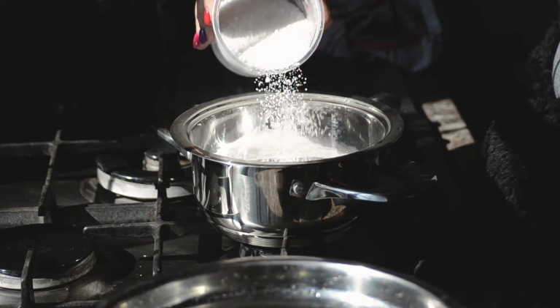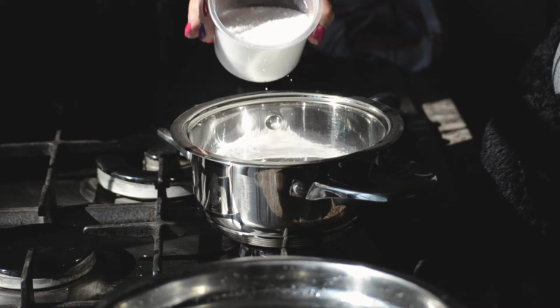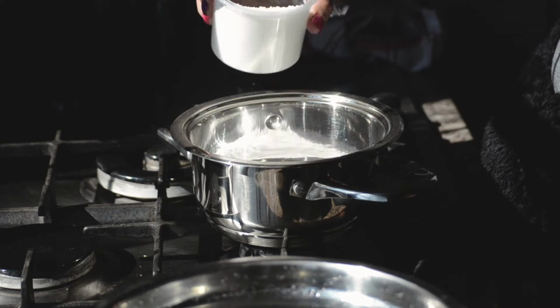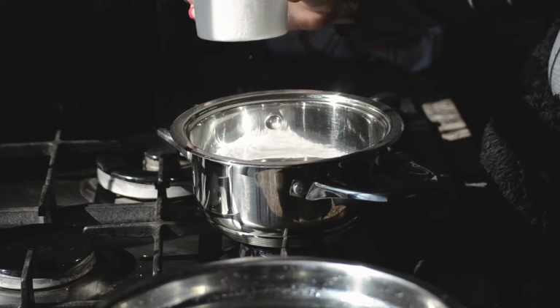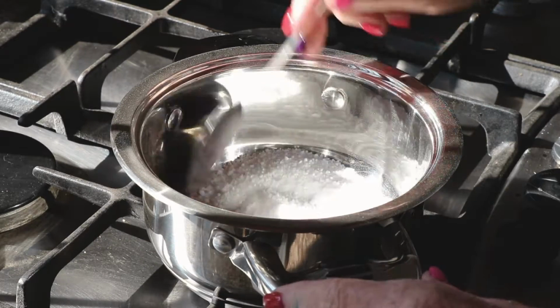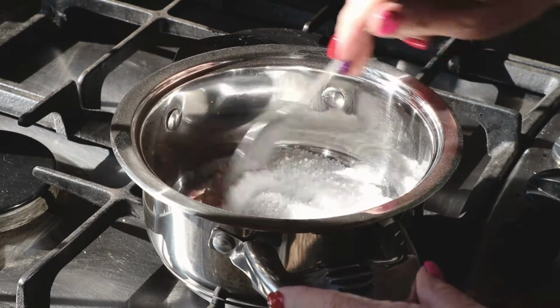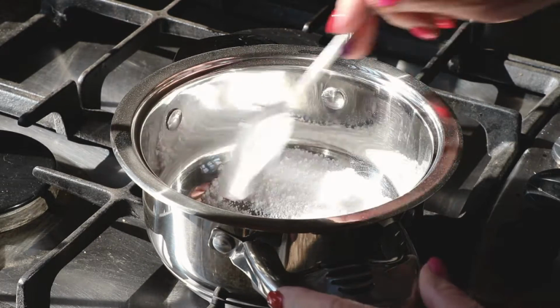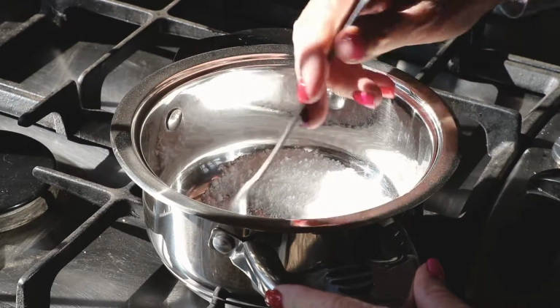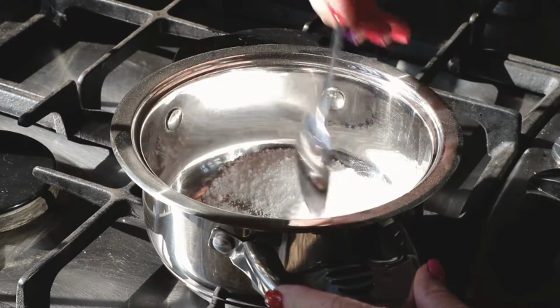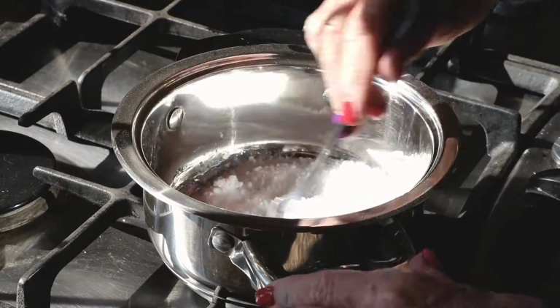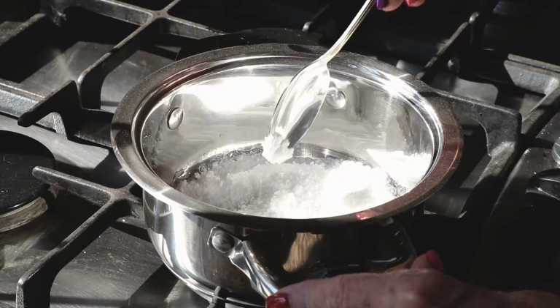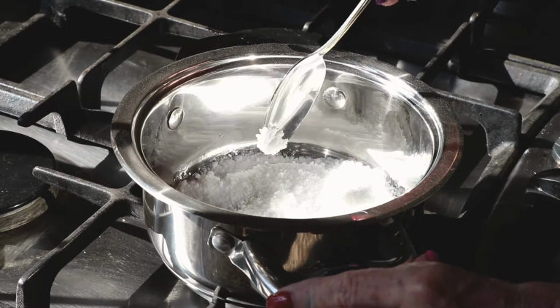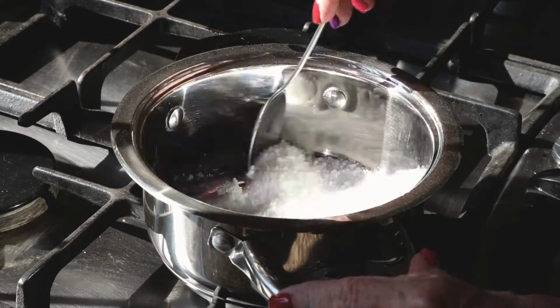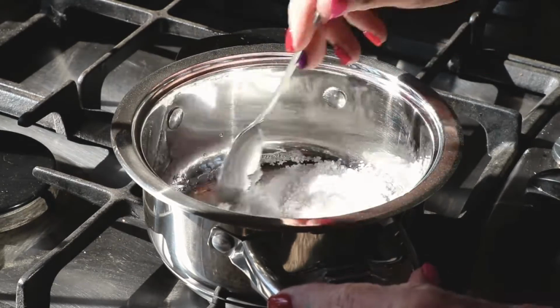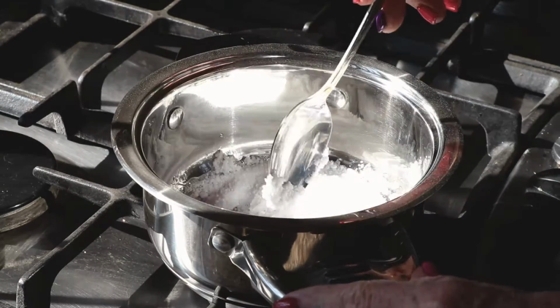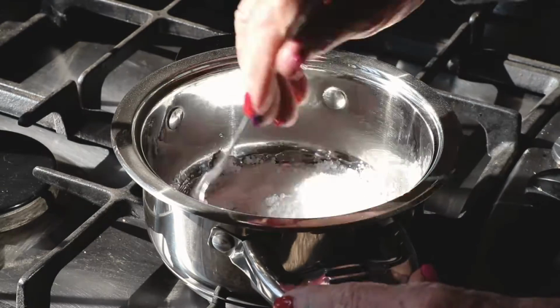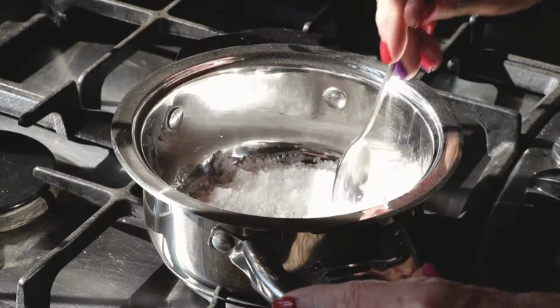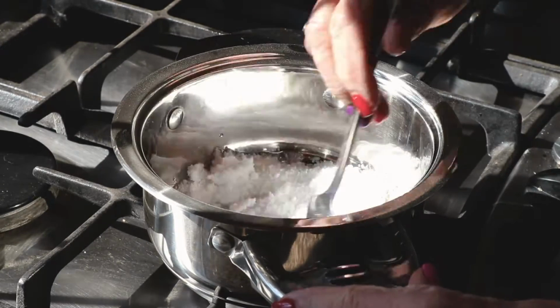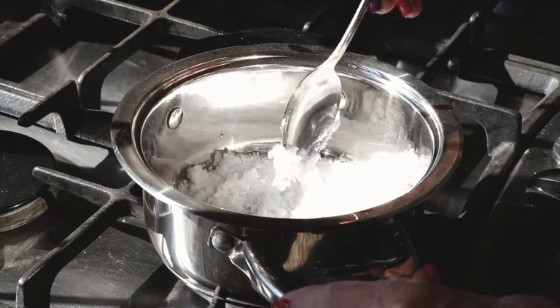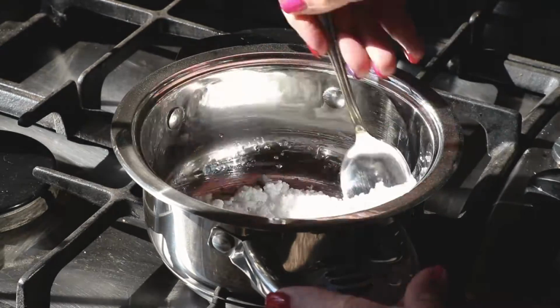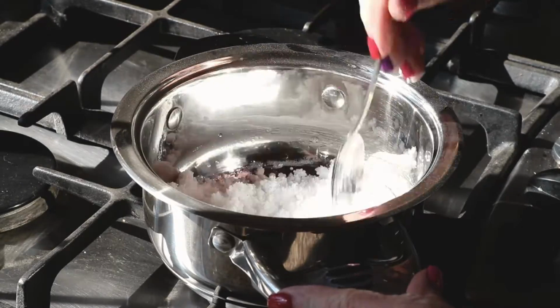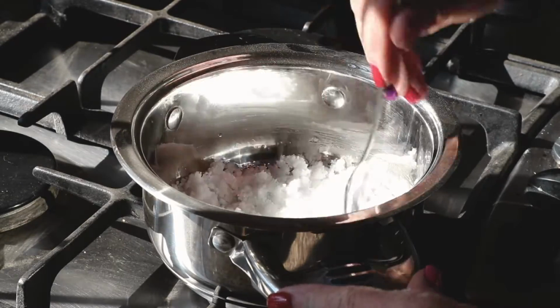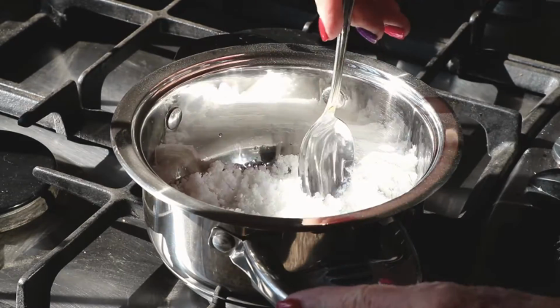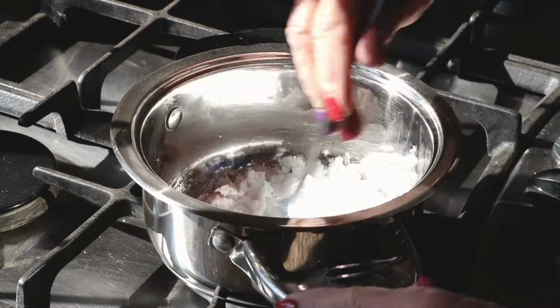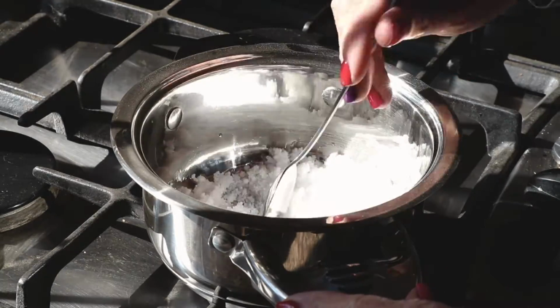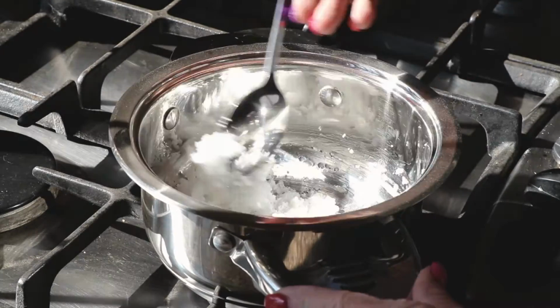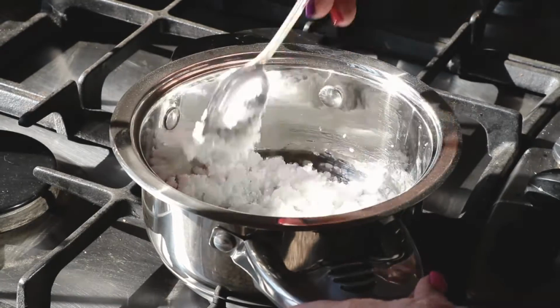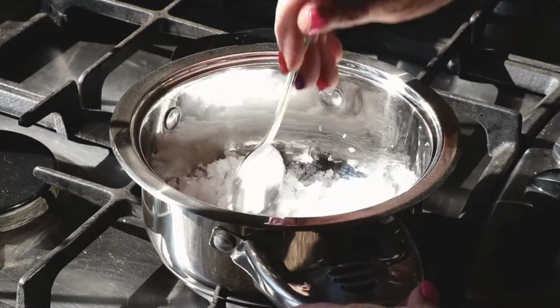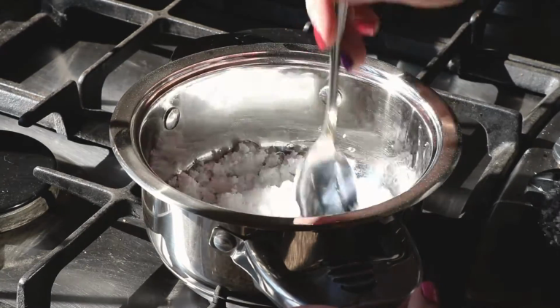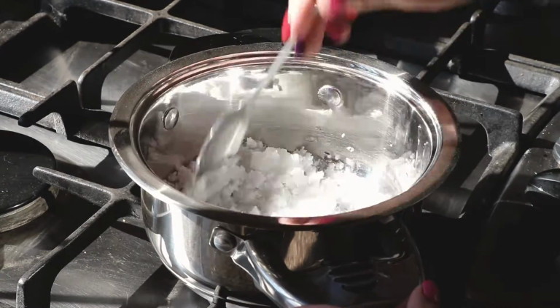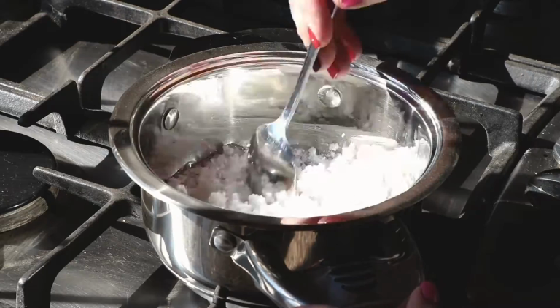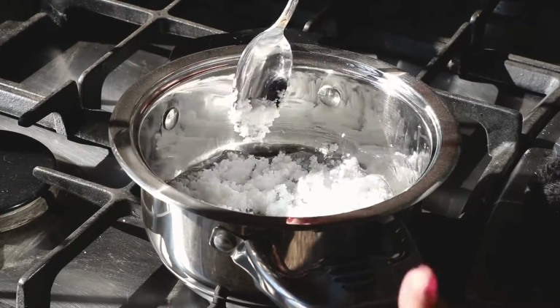Step number one is to take some isomalt granules and pour them into a pot. Put your stove on high and melt the isomalt, stirring occasionally. Please take extra care as the isomalt when melted is excessively hot.